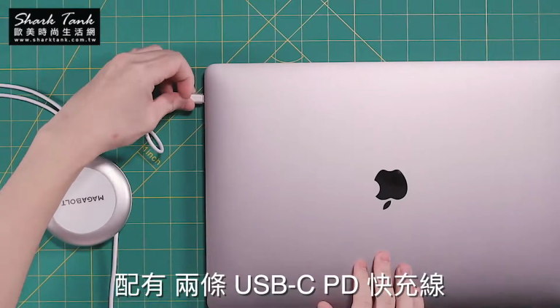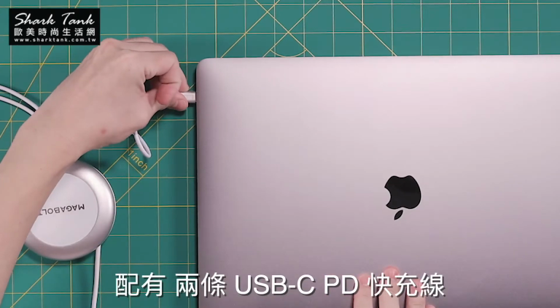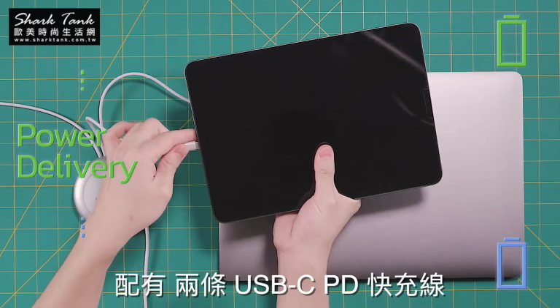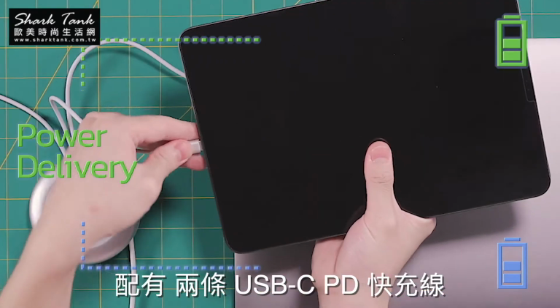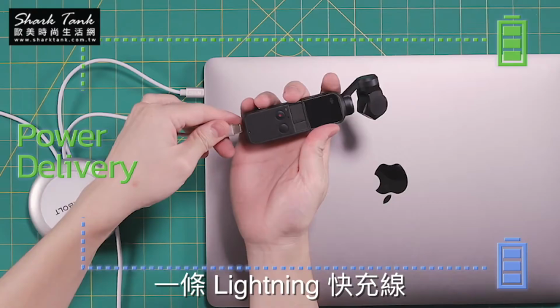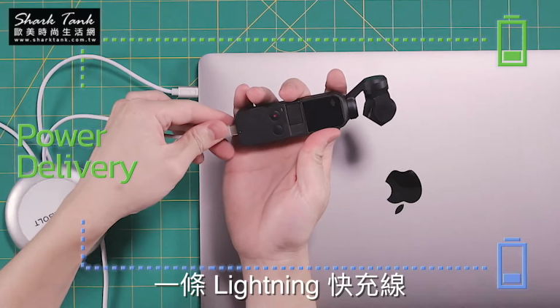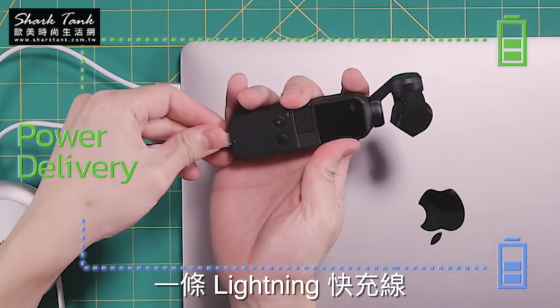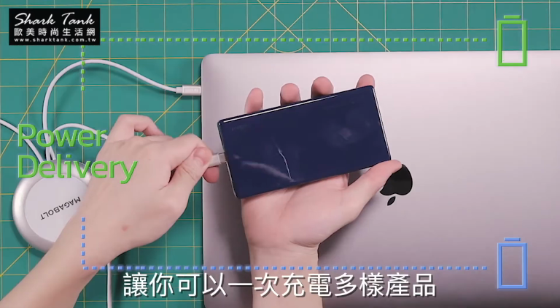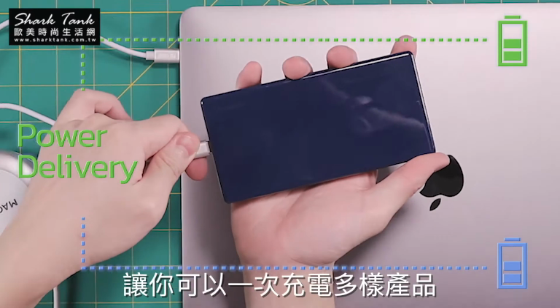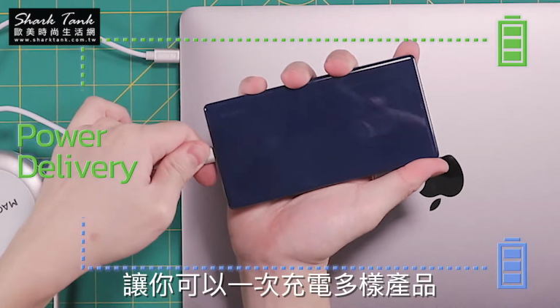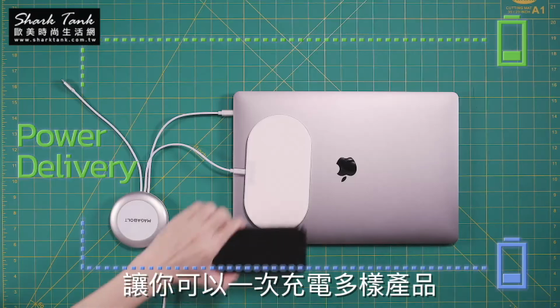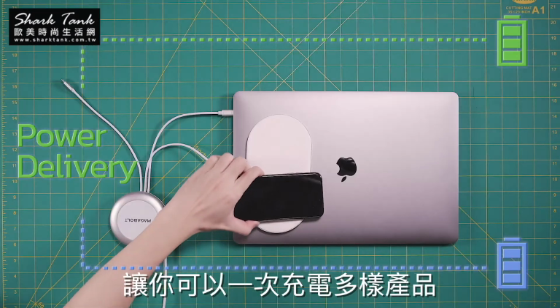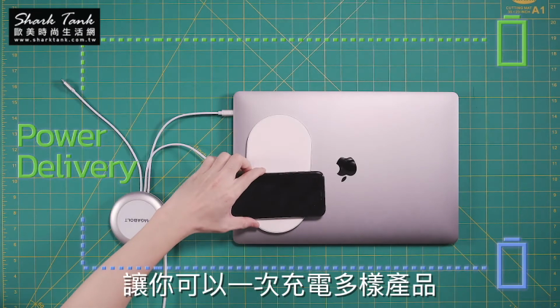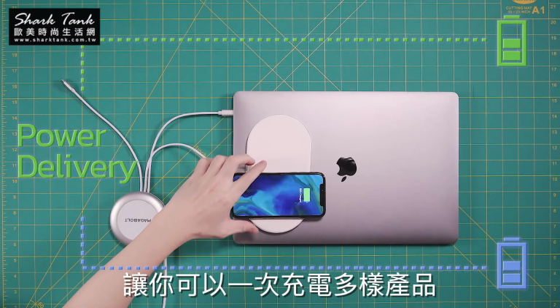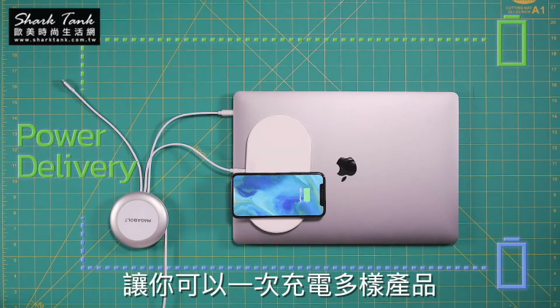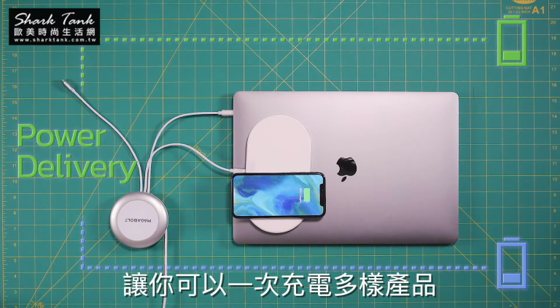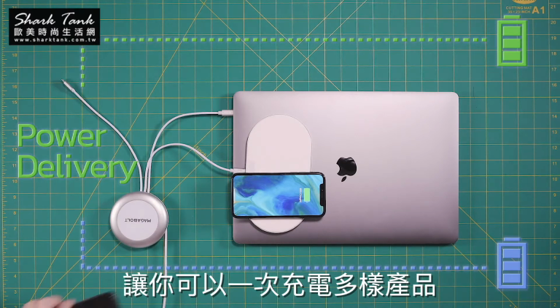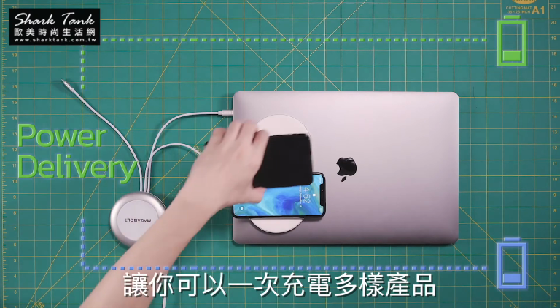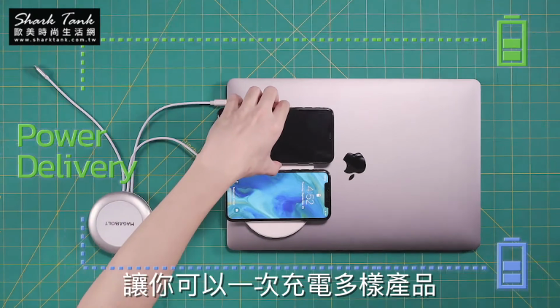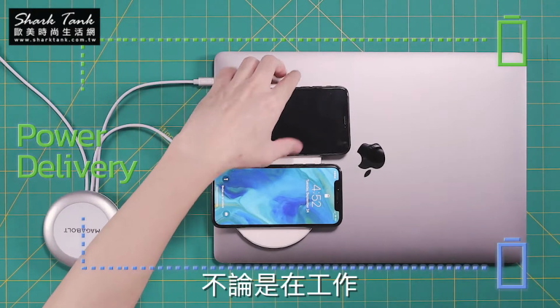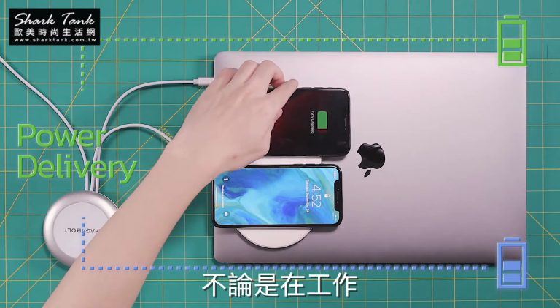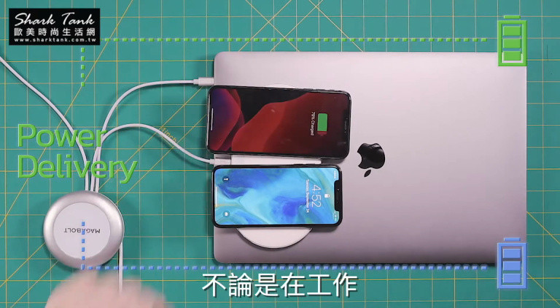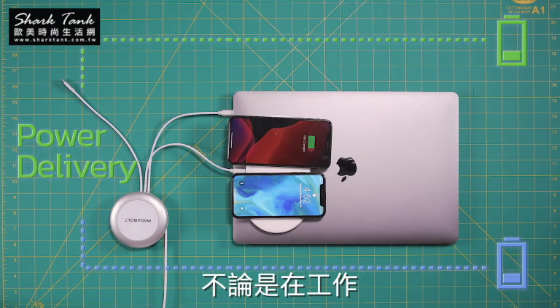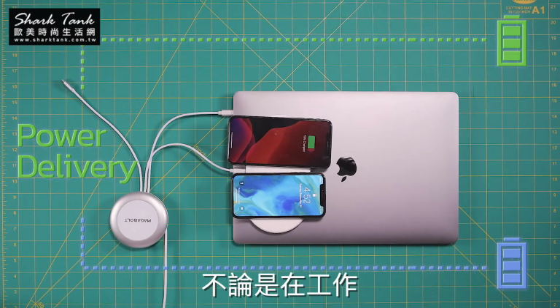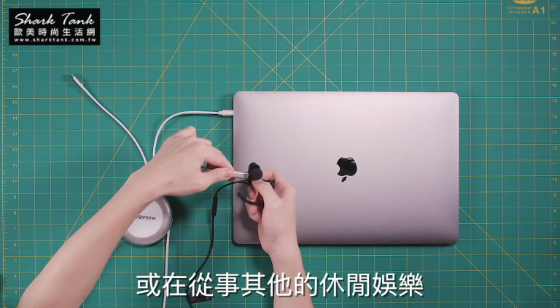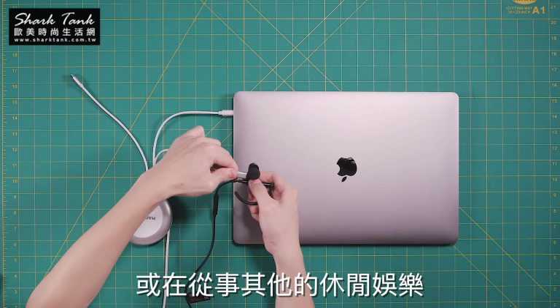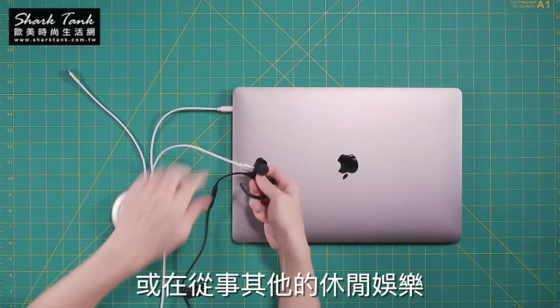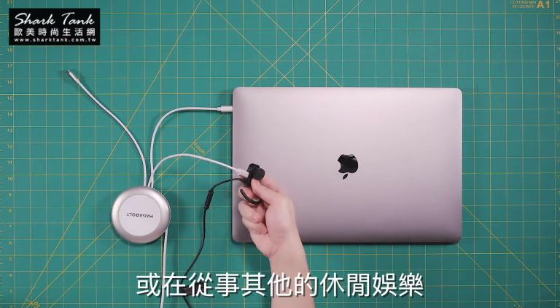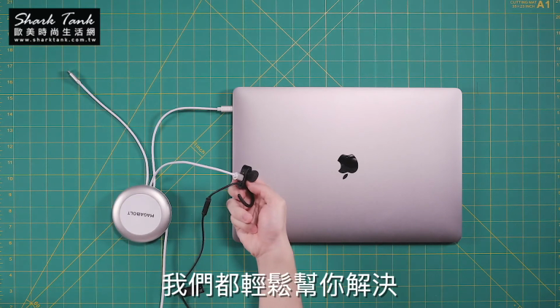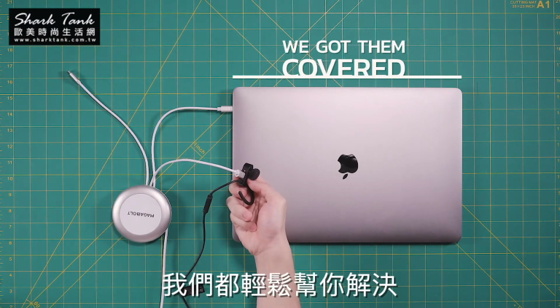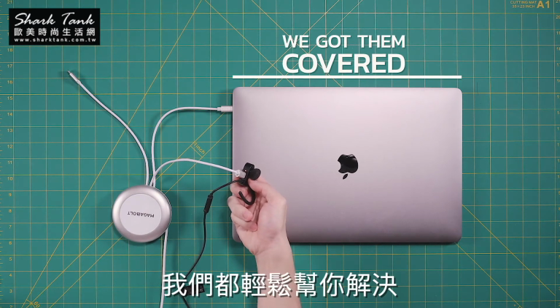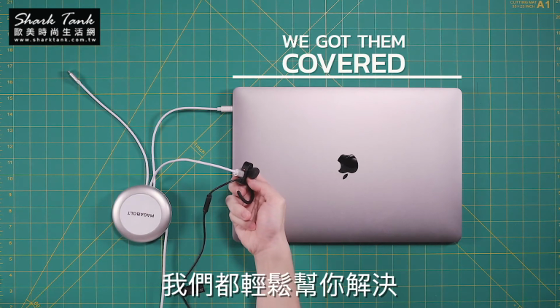The two USB-C PD cable channels the maximum power to the connected devices through a dedicated power management chip. Whether it's your work, entertainment, or any other setup, we've got them covered.